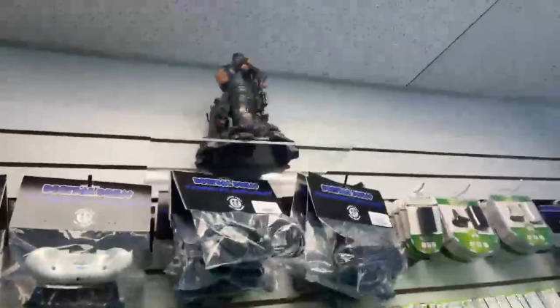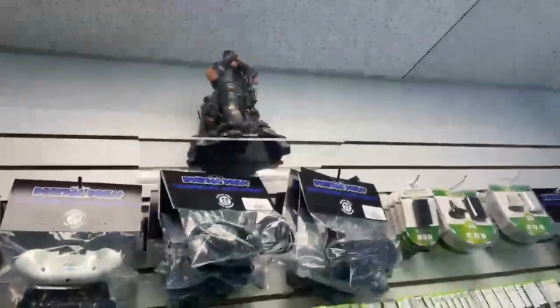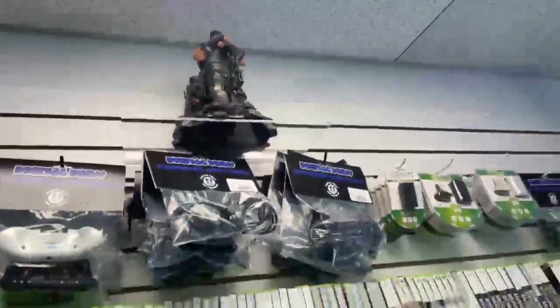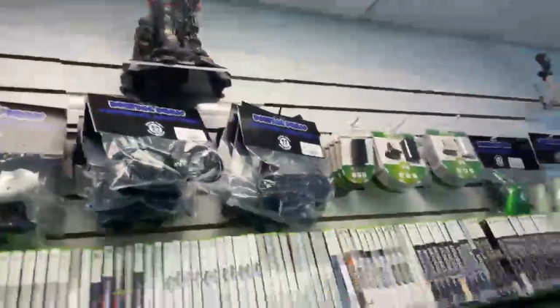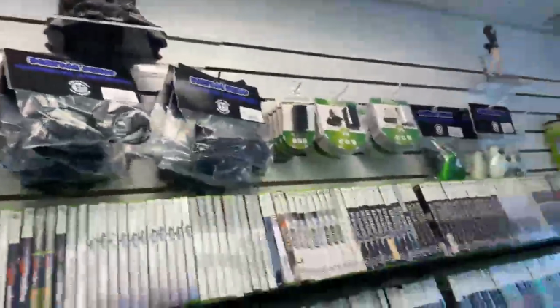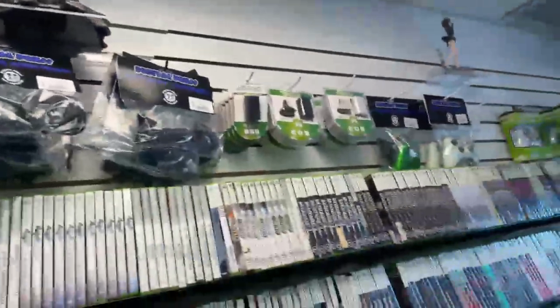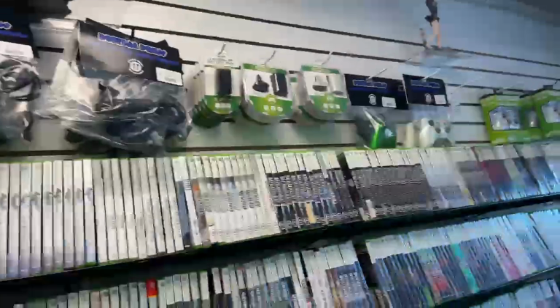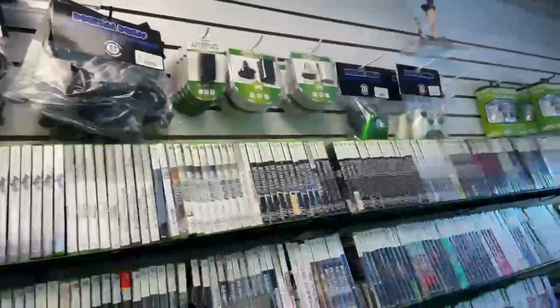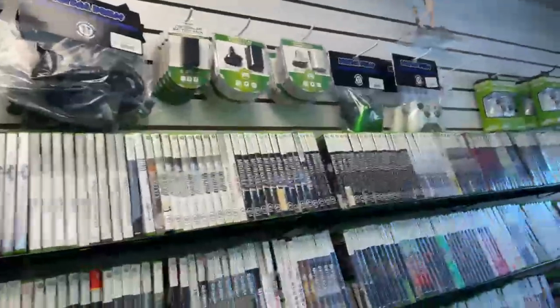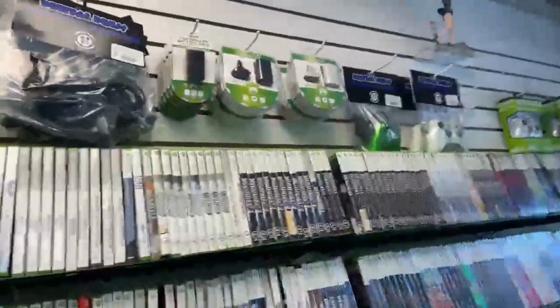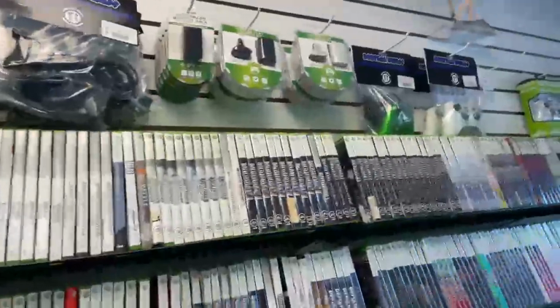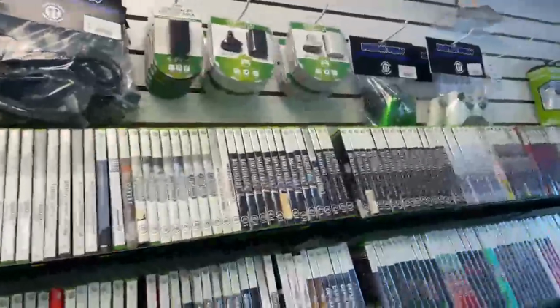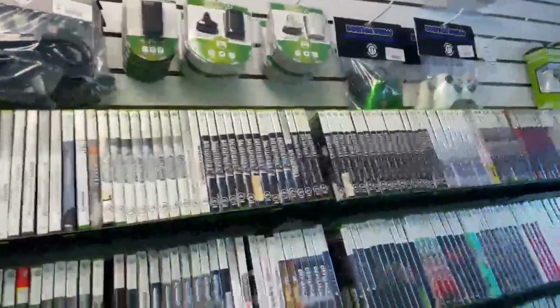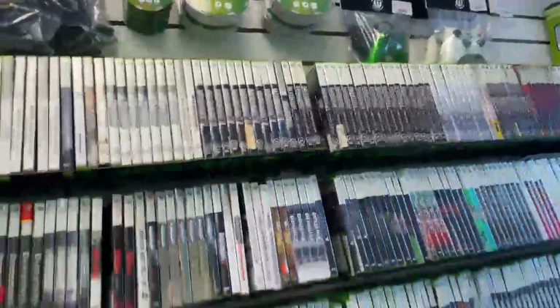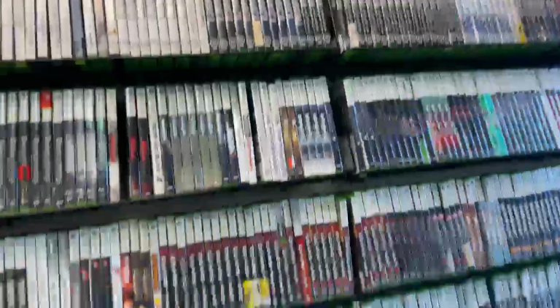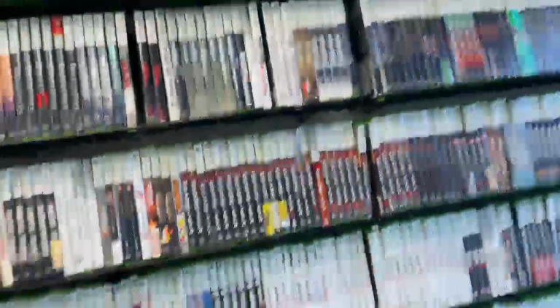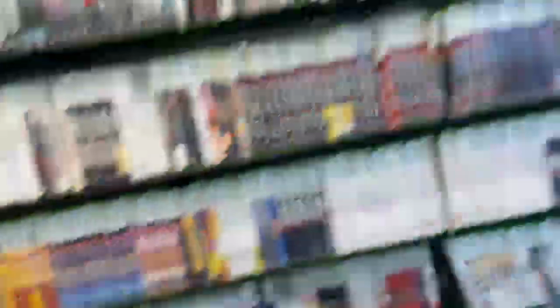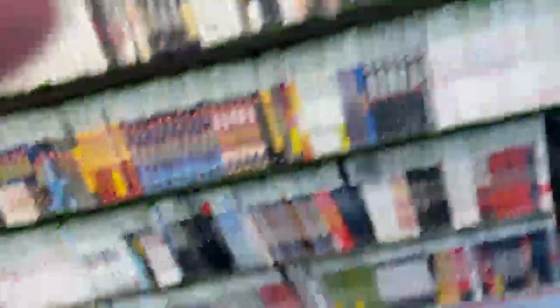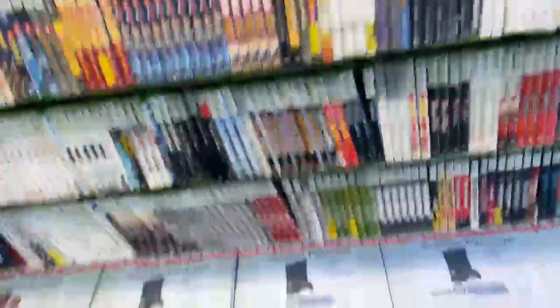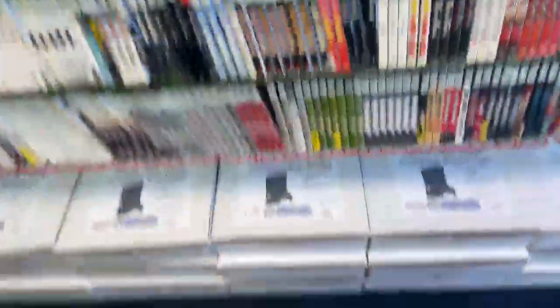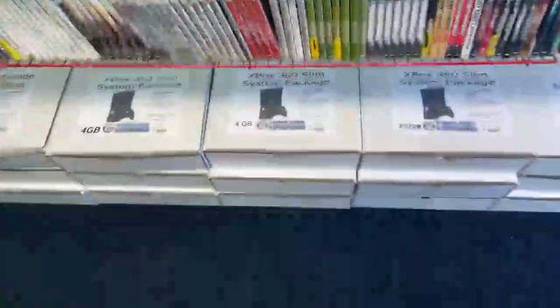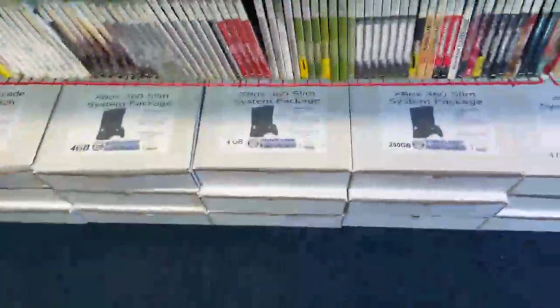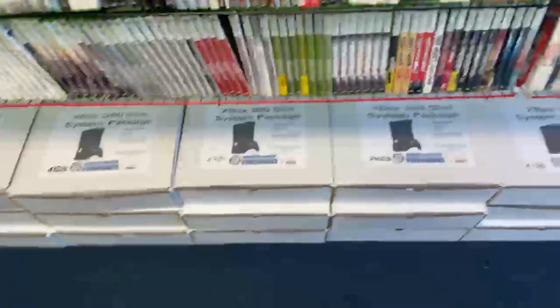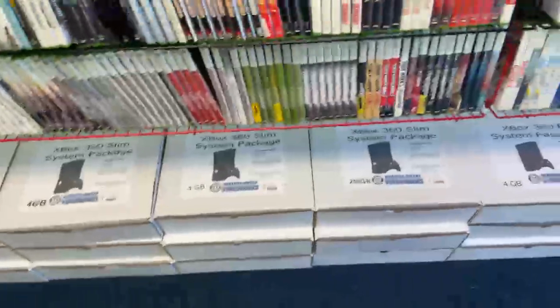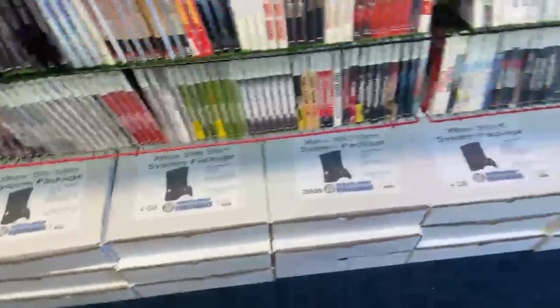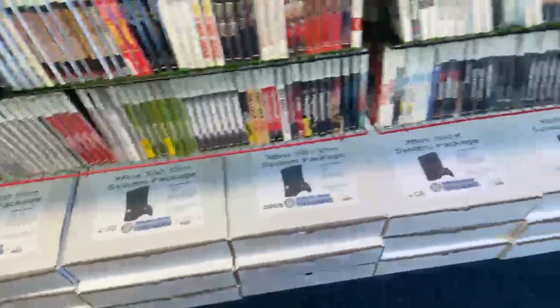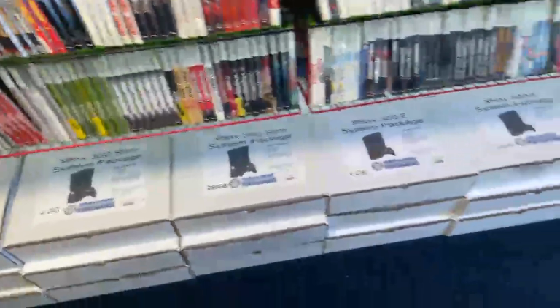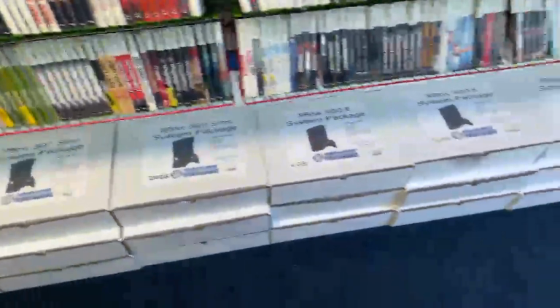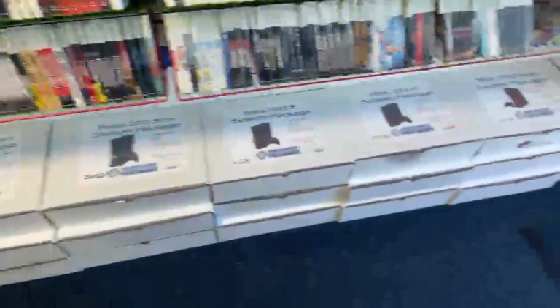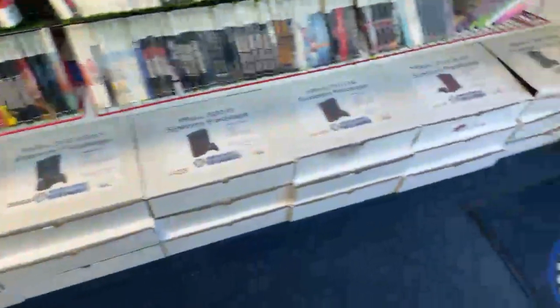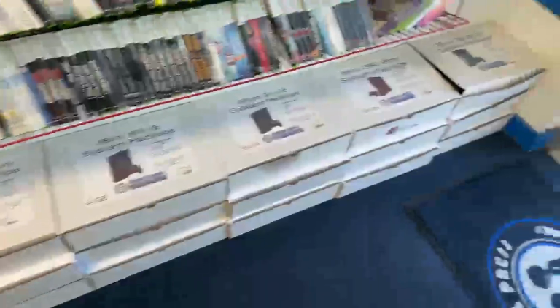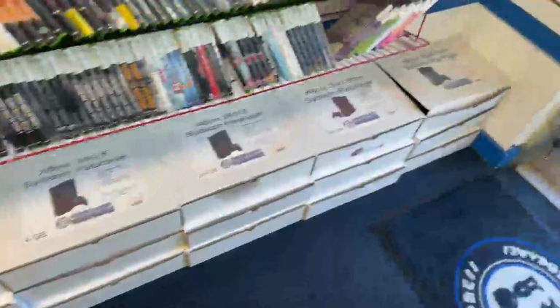Gears of War, Gears of War heads, more 360 games, more retro systems here. It's all around the store.